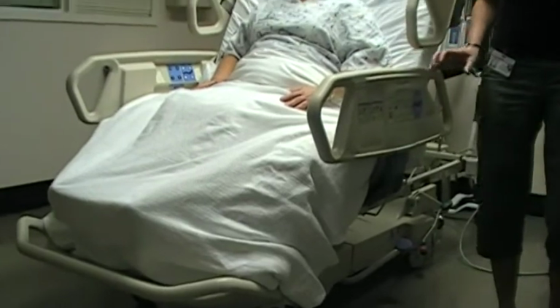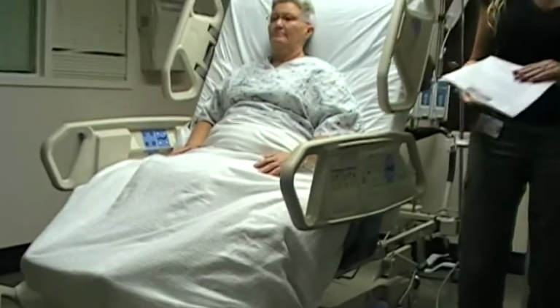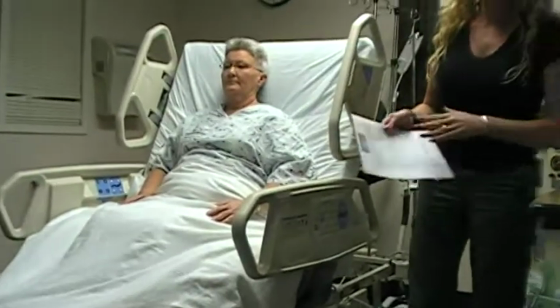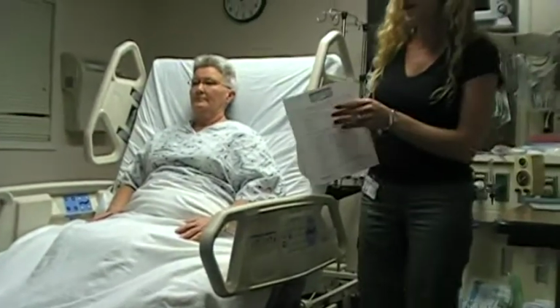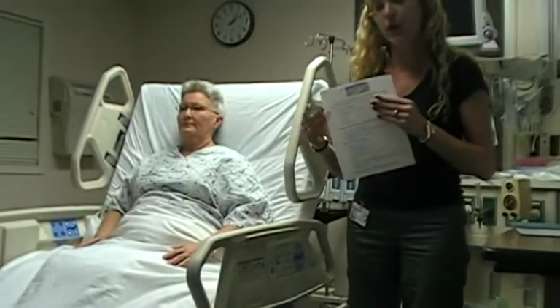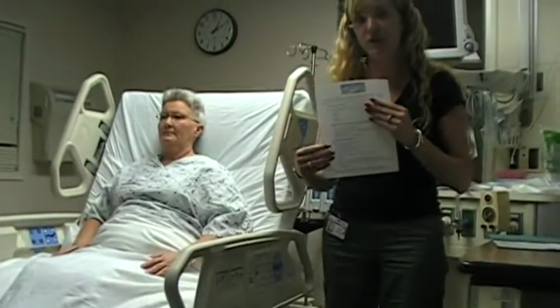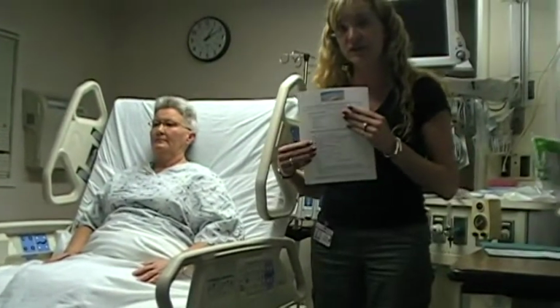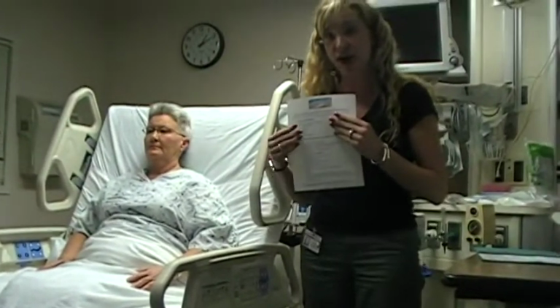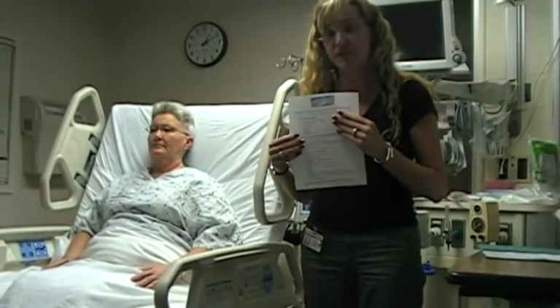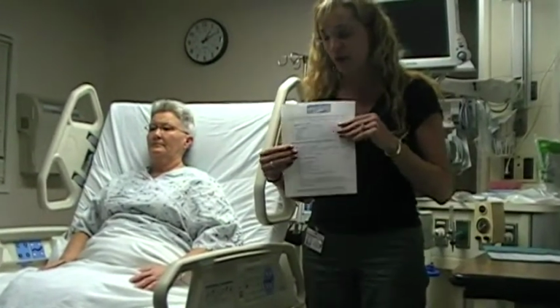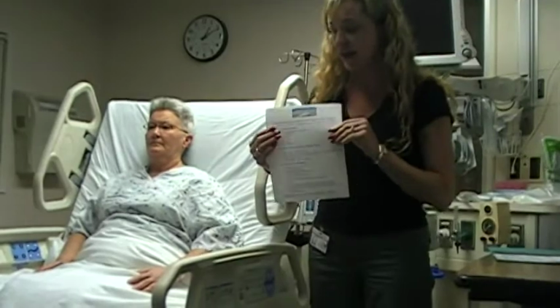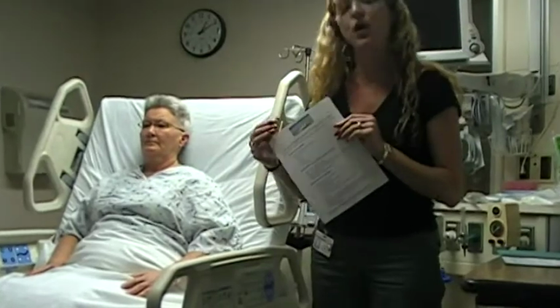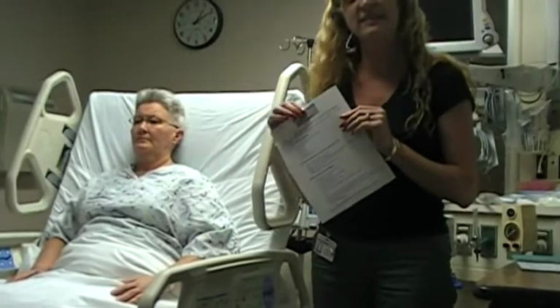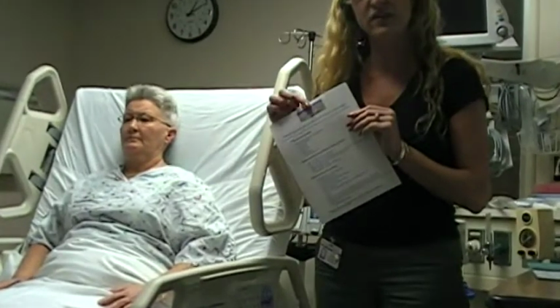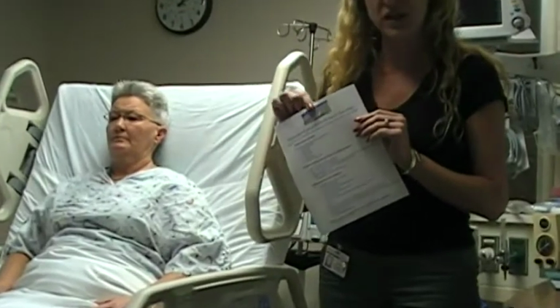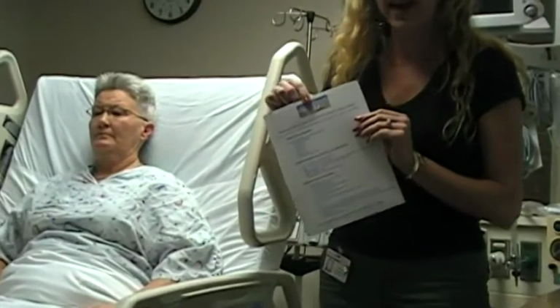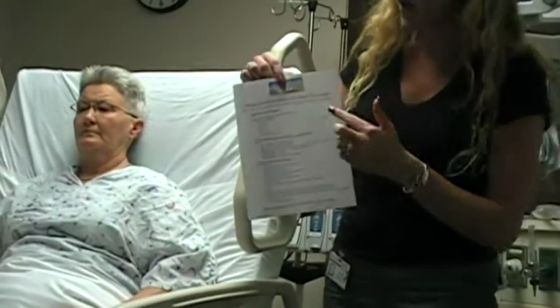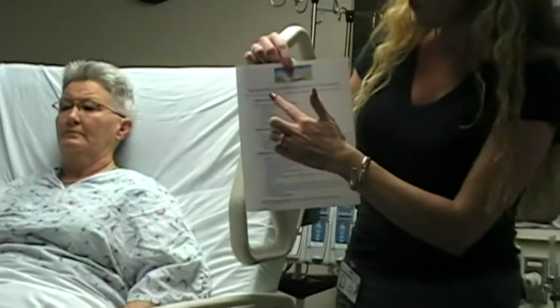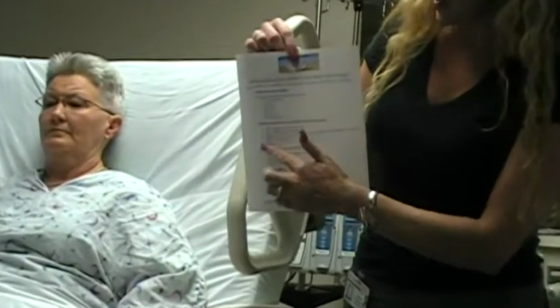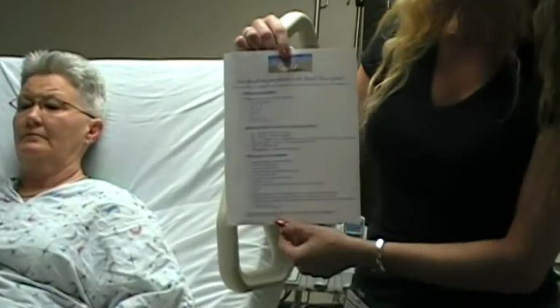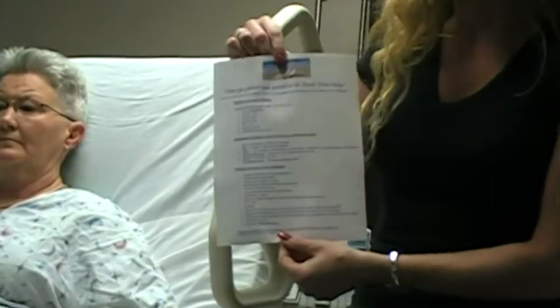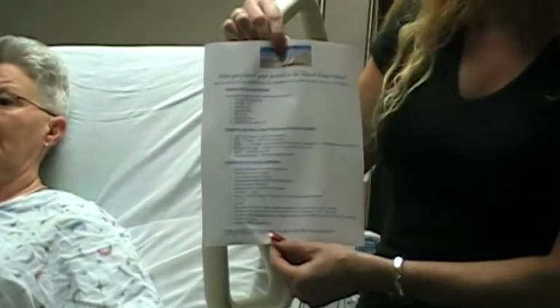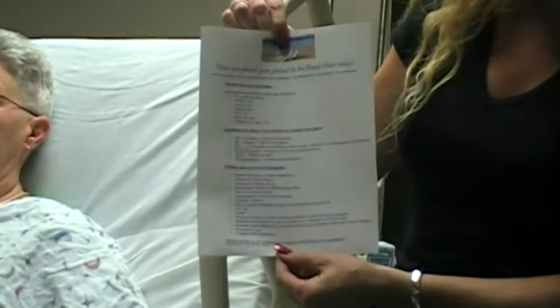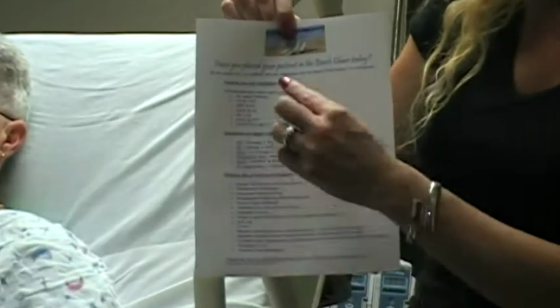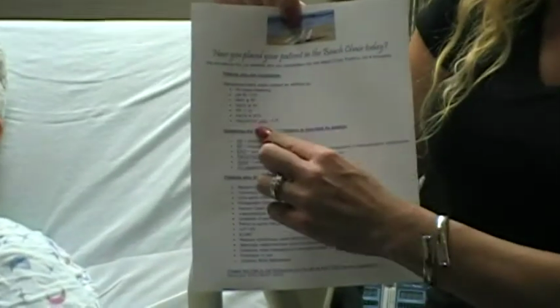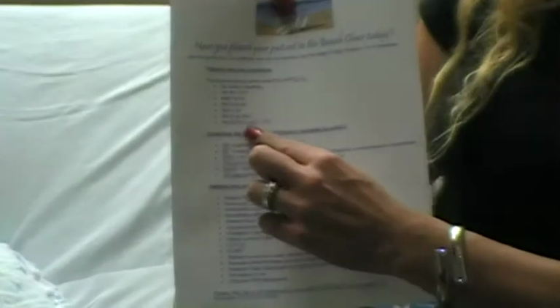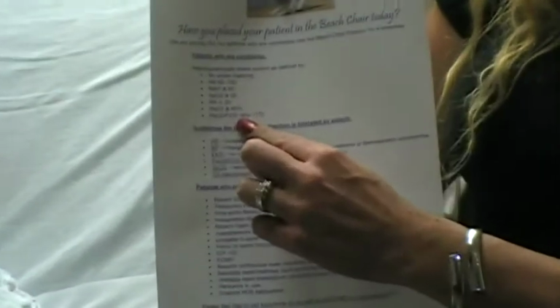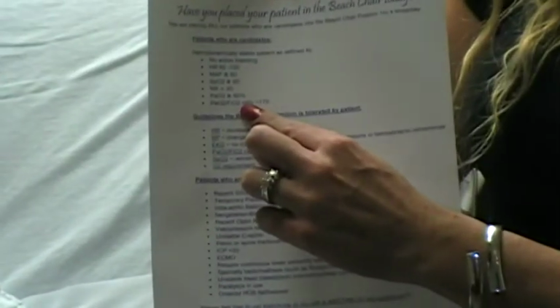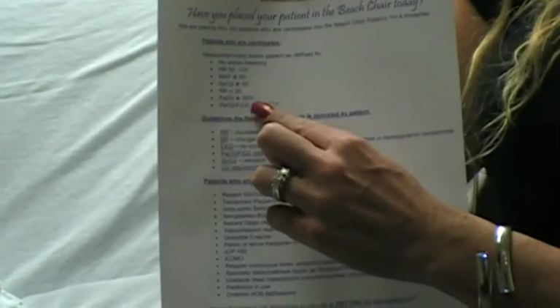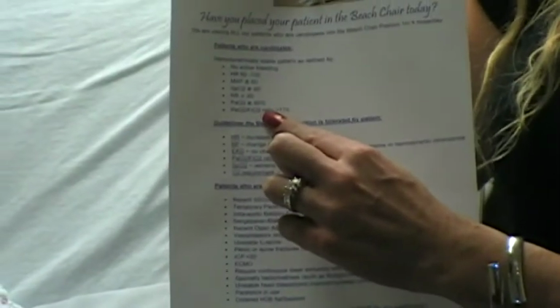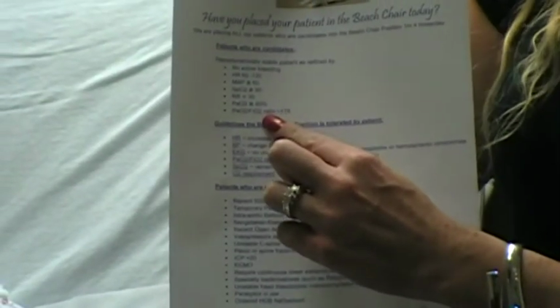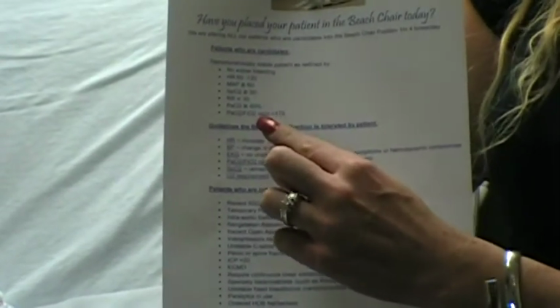While we're here at MUSC, we've made a protocol for nurses and doctors to follow to let us know what is safest for our patients to get up. In each of the rooms there will be a guide listing the vital signs to let us know the patients are able to go into the beach chair.